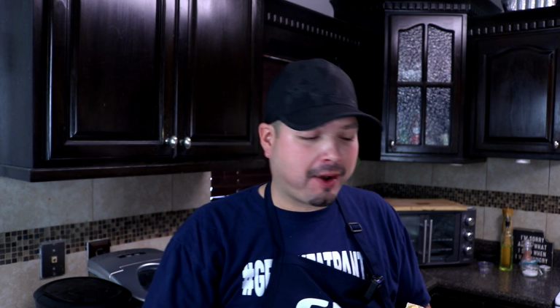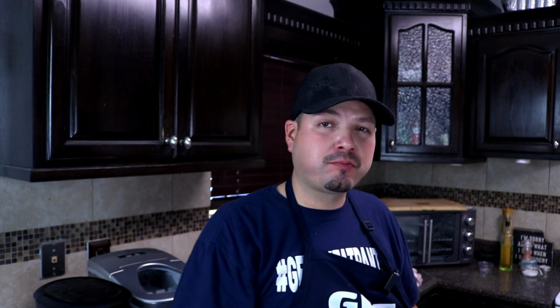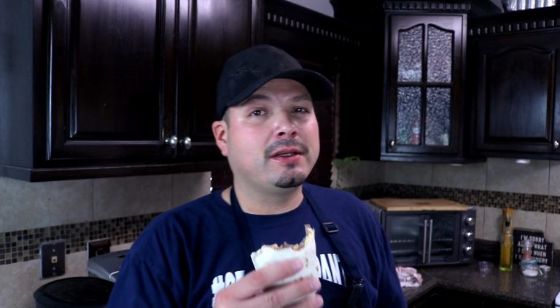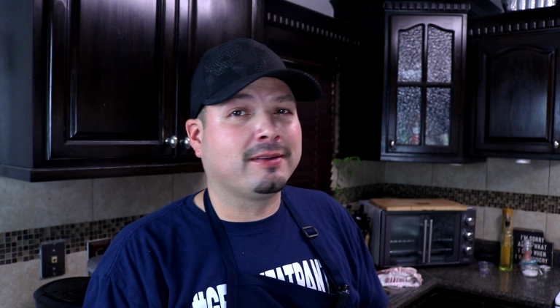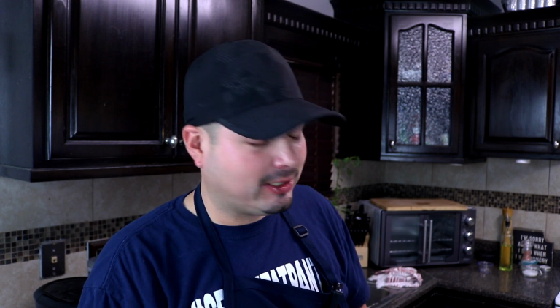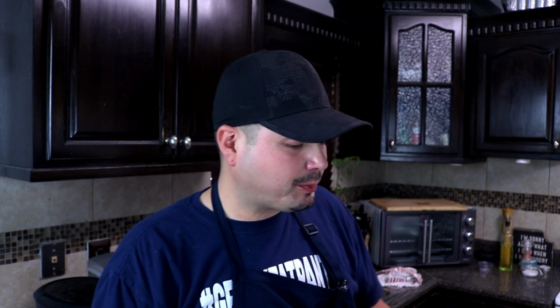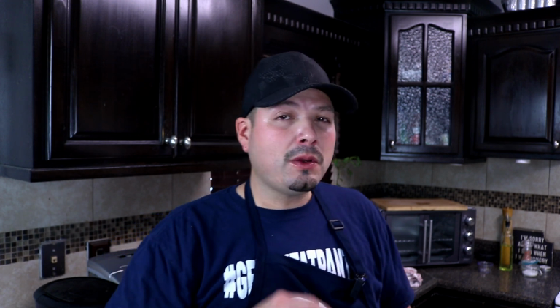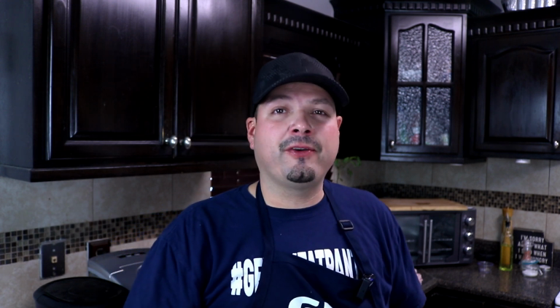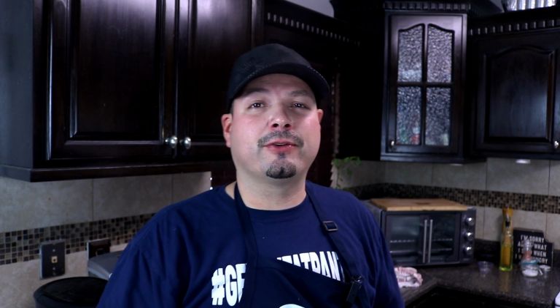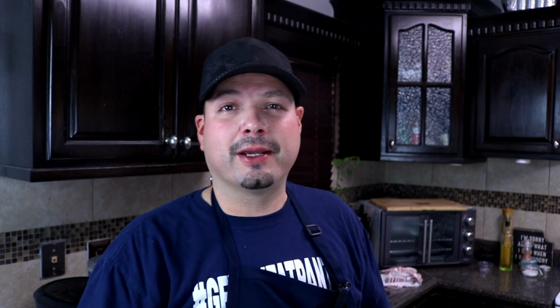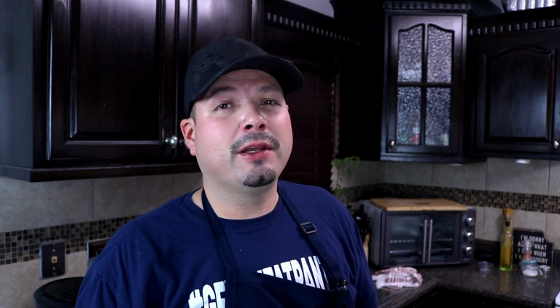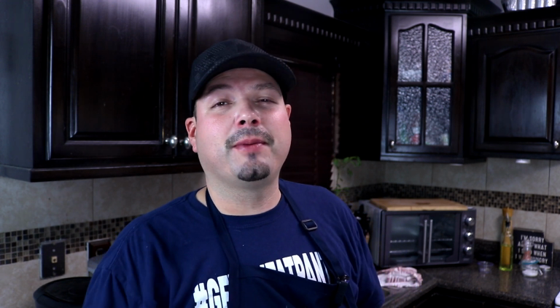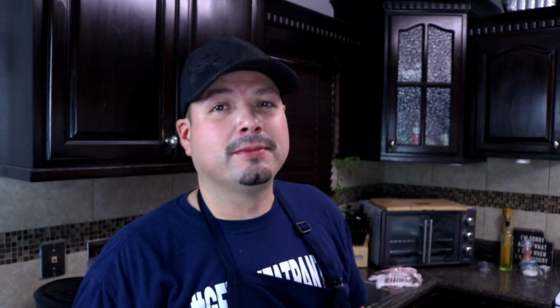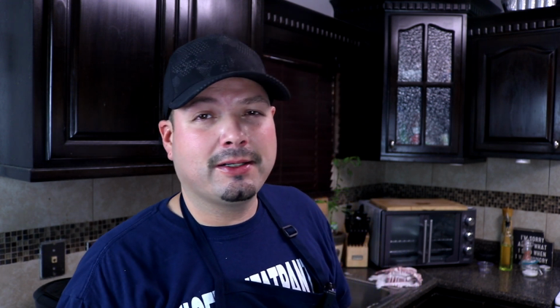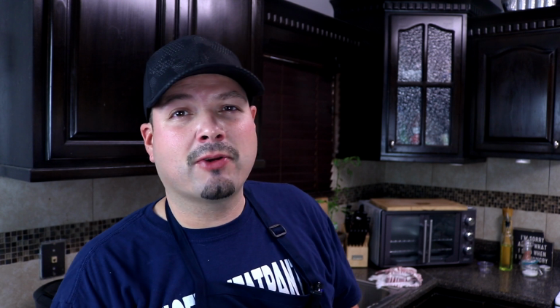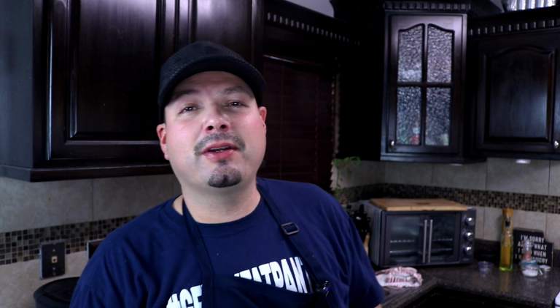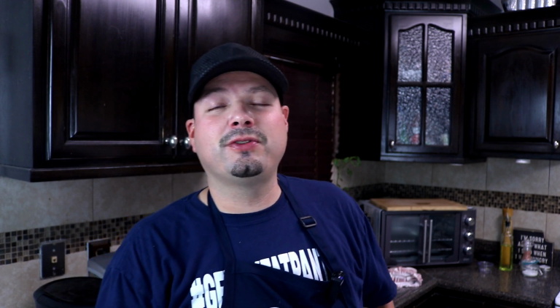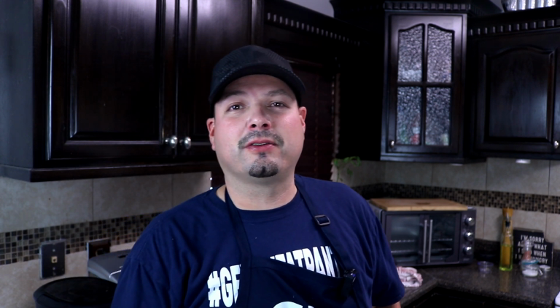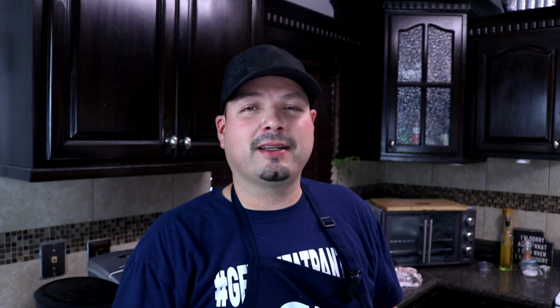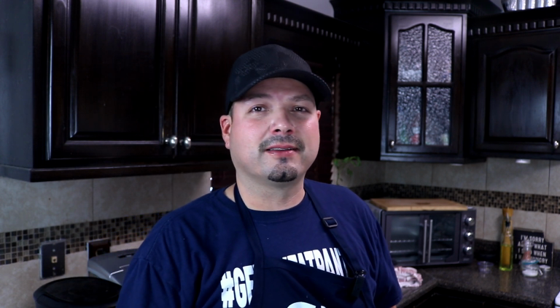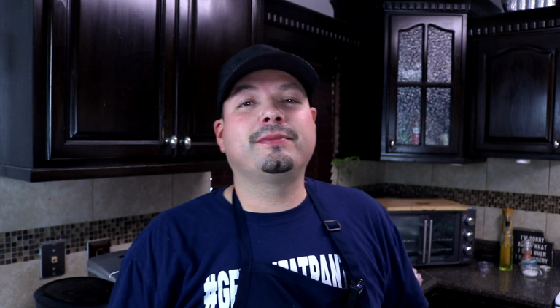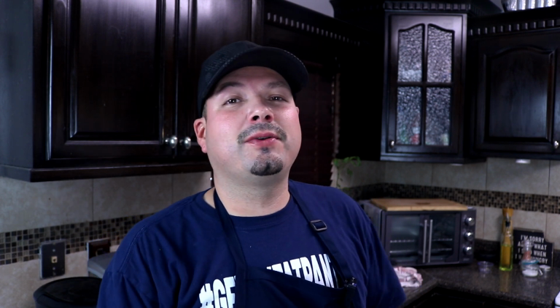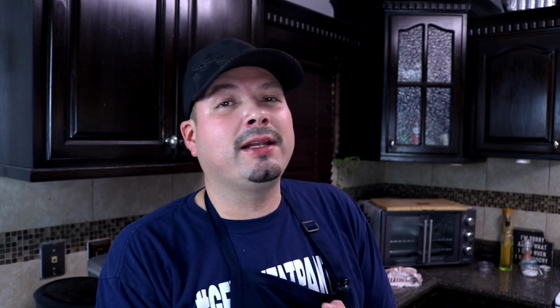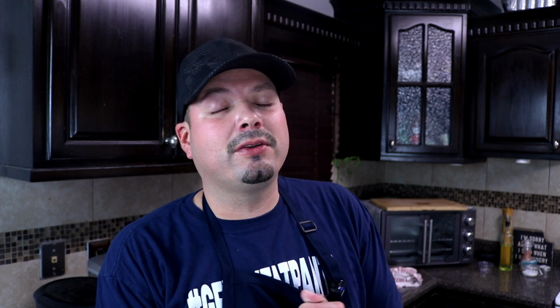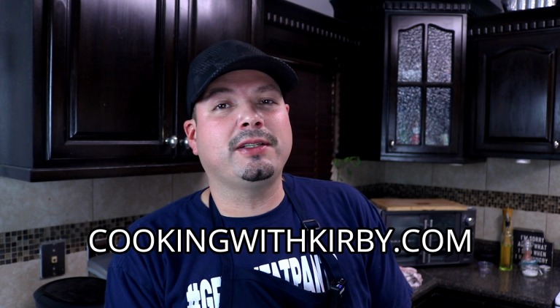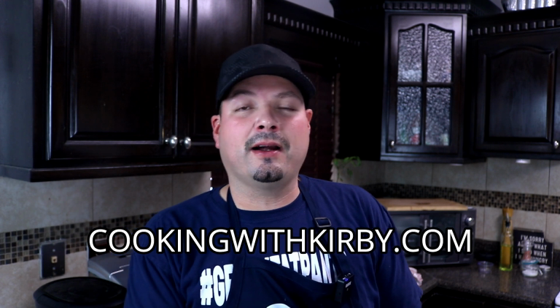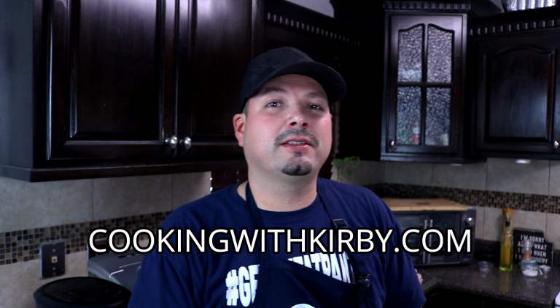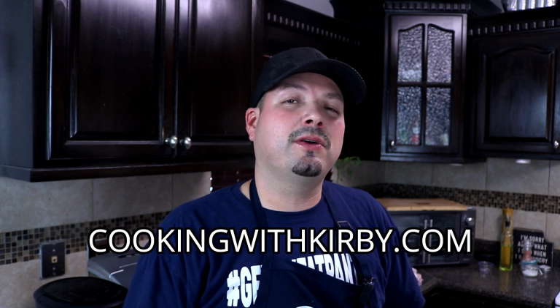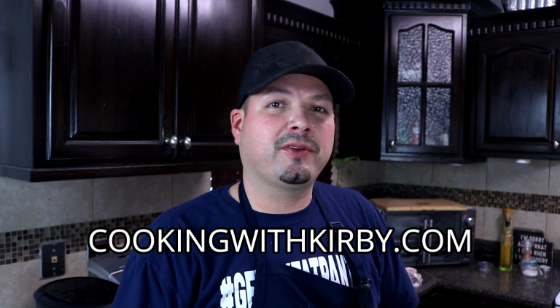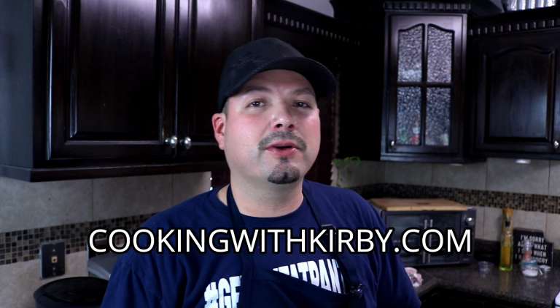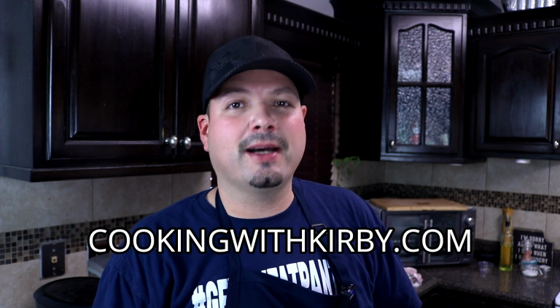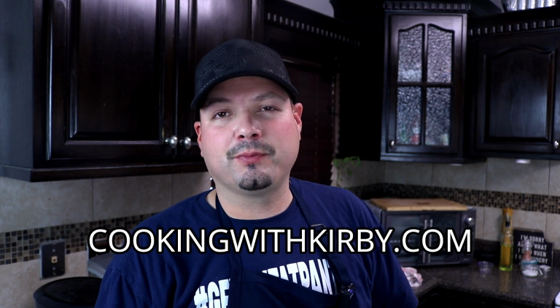Cheers y'all — that salsa is fire! This burrito is legit one of my favorite breakfasts to make. If you're new to my channel, consider hitting the subscribe button so you can see future videos just like this. I'll leave the link in the video description and in the comment section to go to my website CookingWithKirby.com for the full printable recipe.